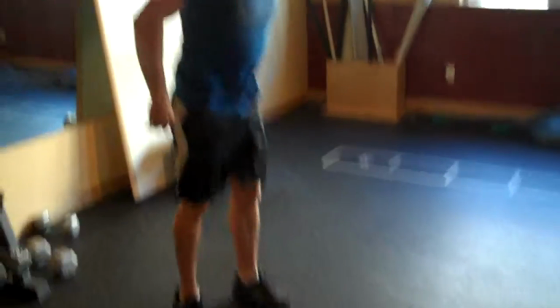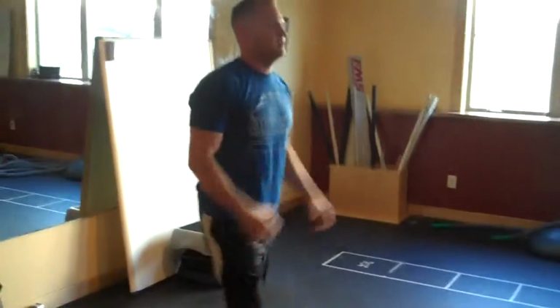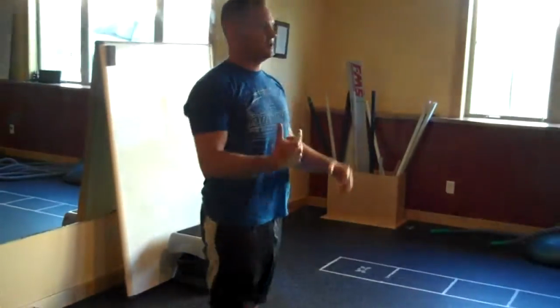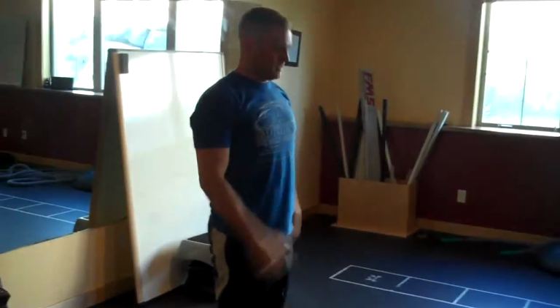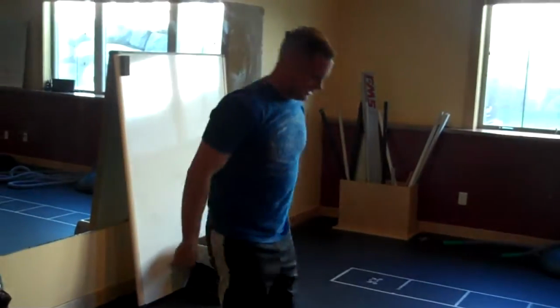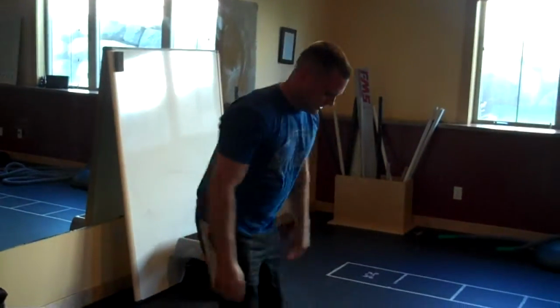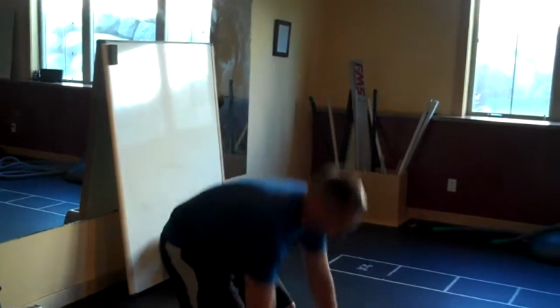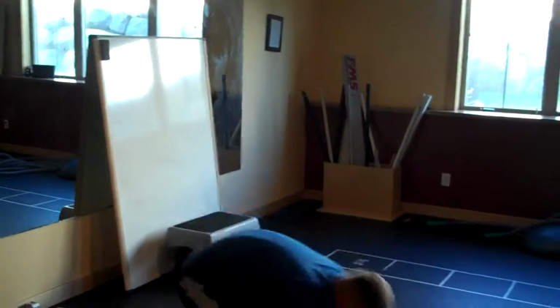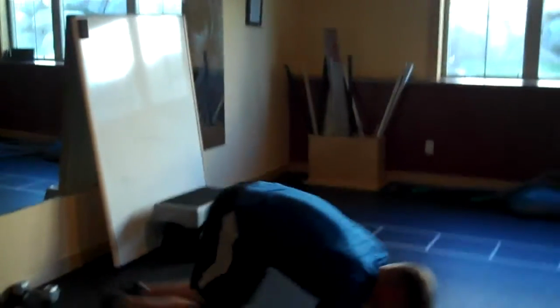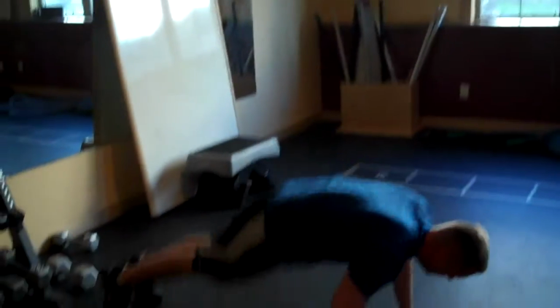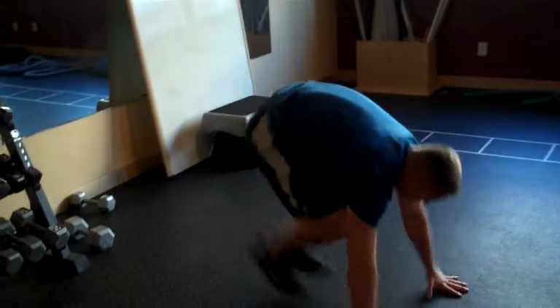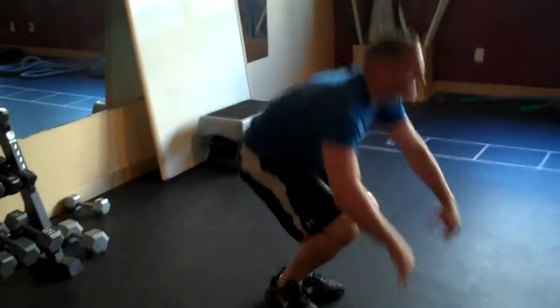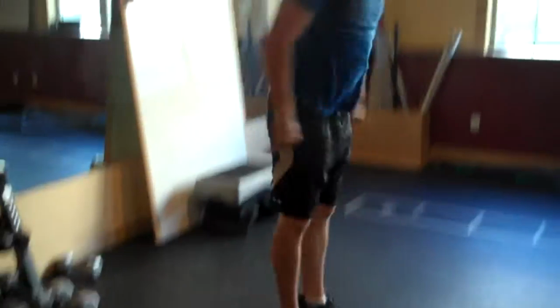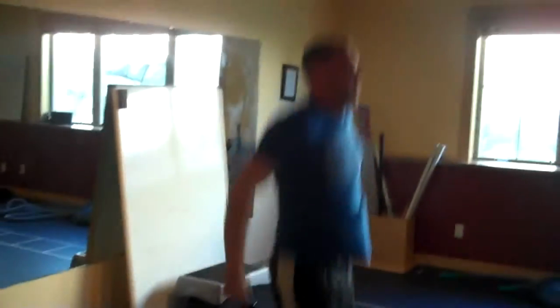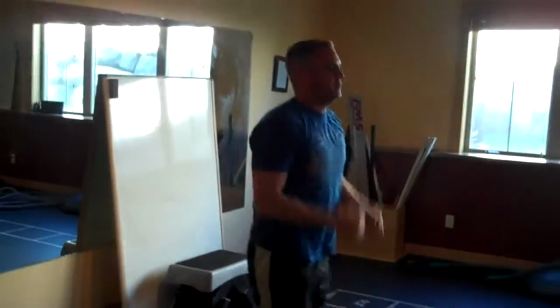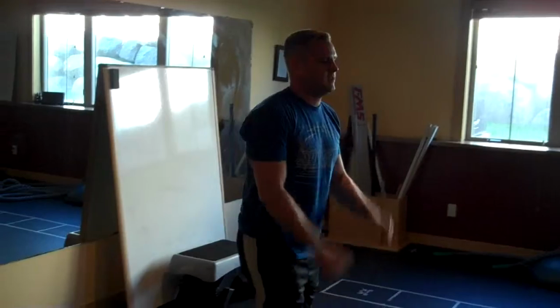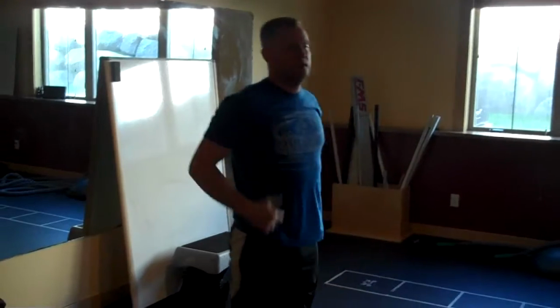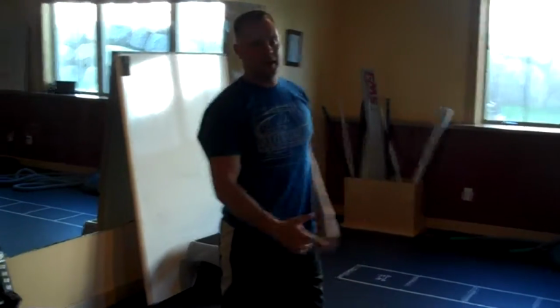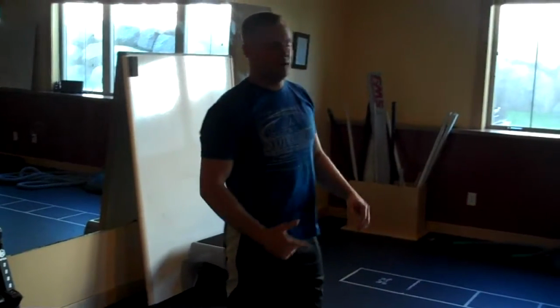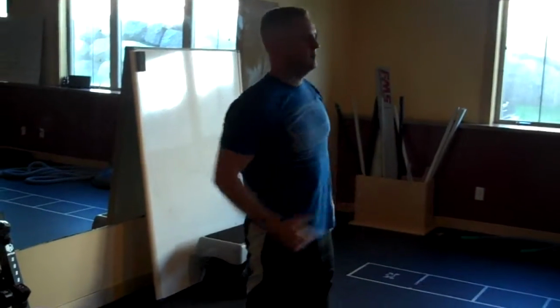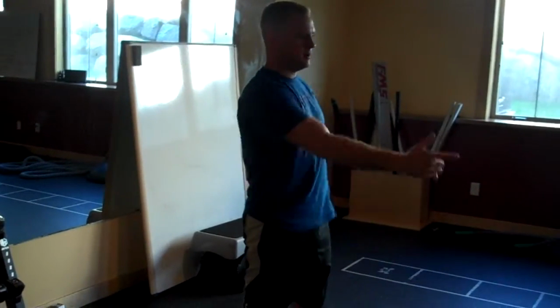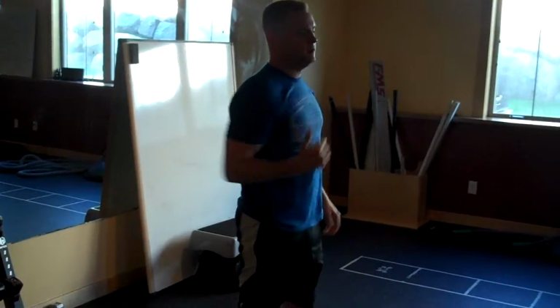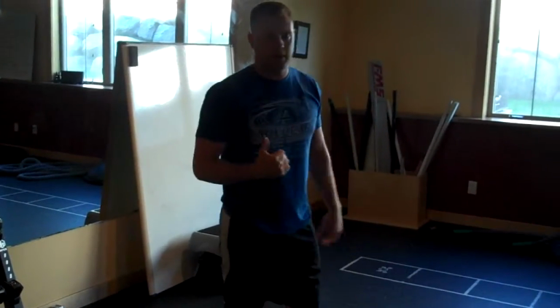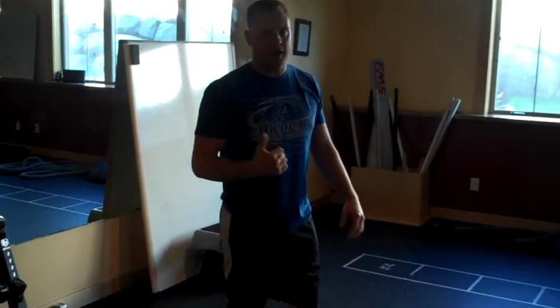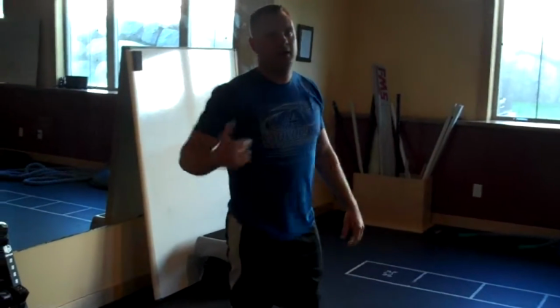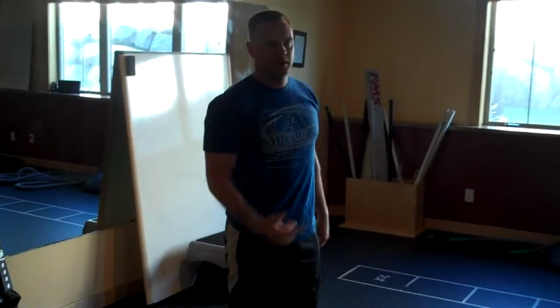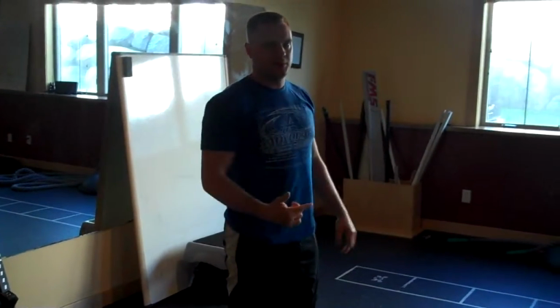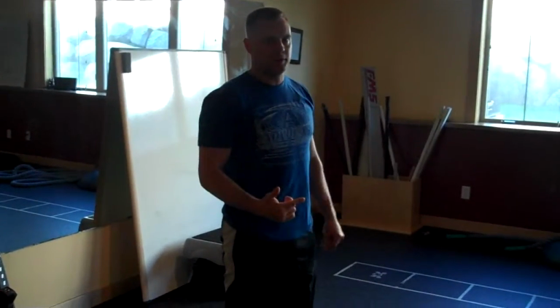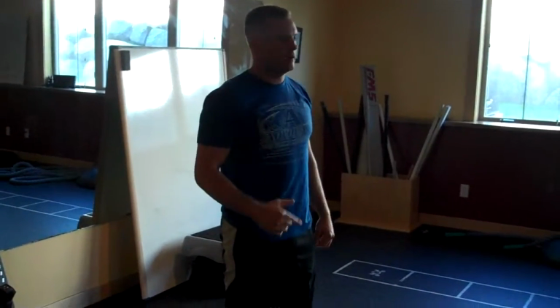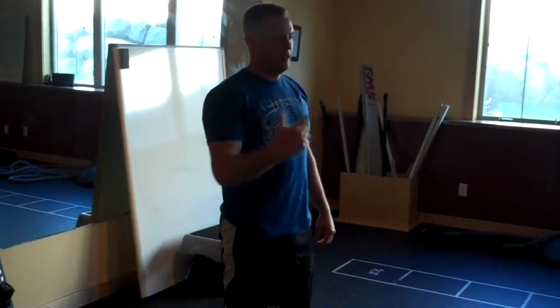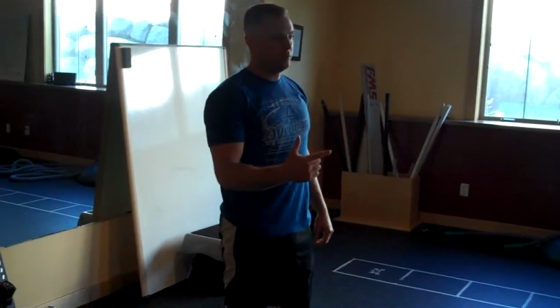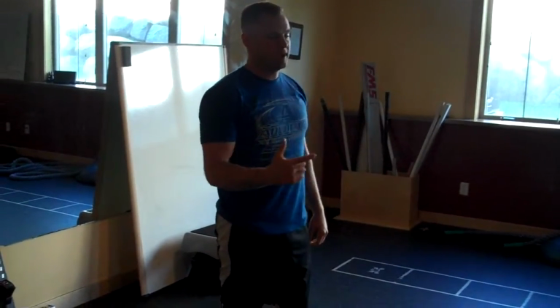As soon as you catch your breath, burpees — 10 burpees — back down, bear crawl down and back, then 10 more burpees. That's one set.